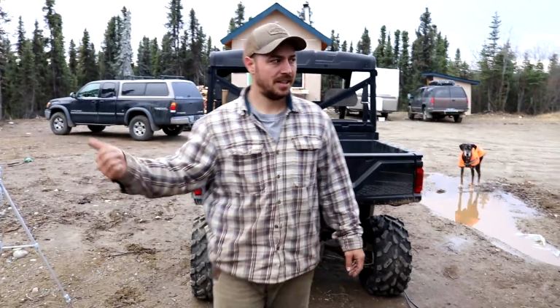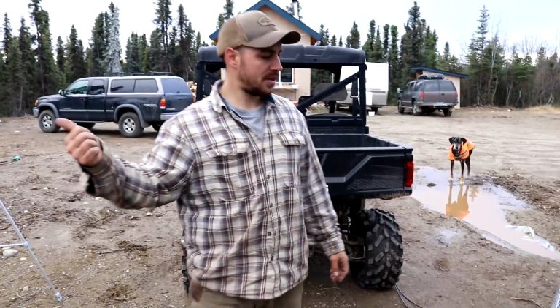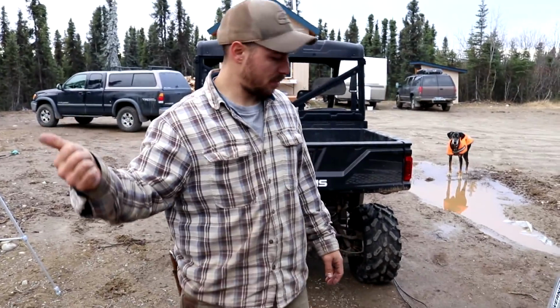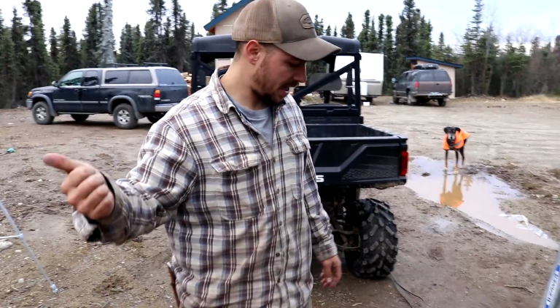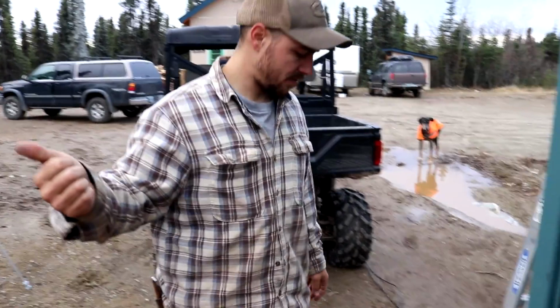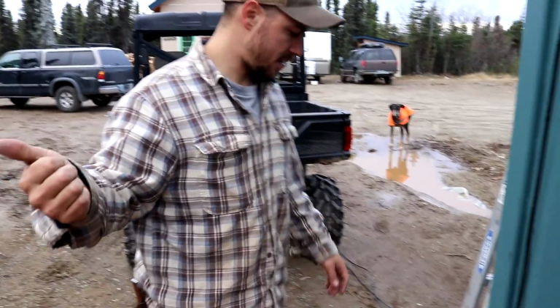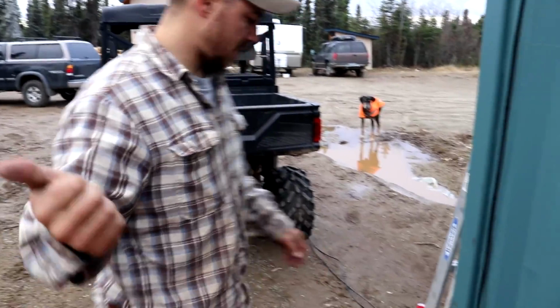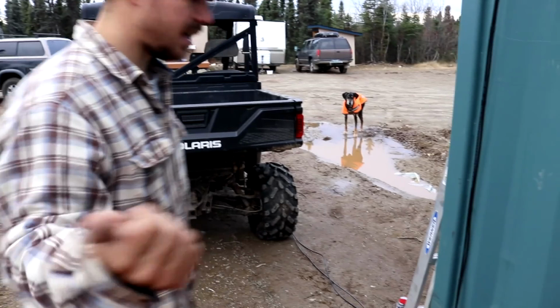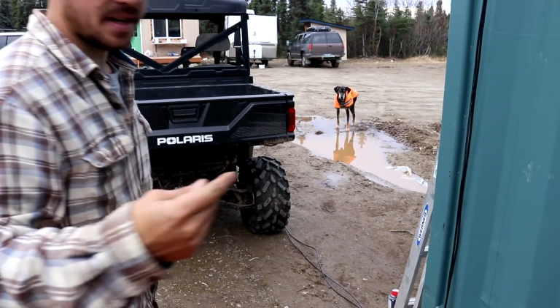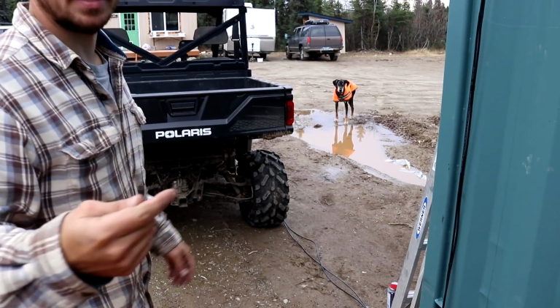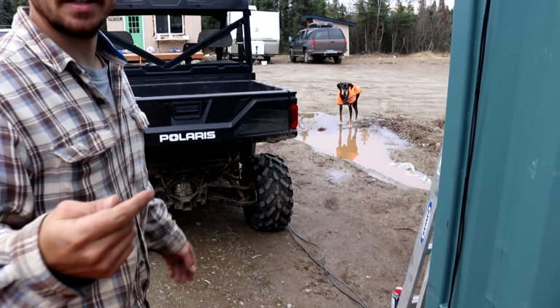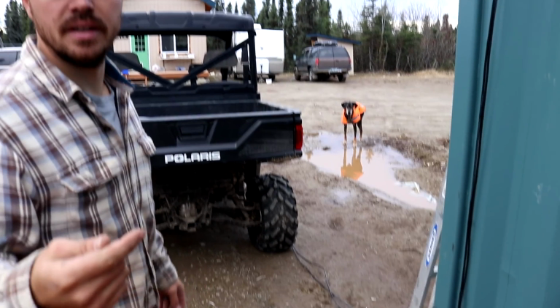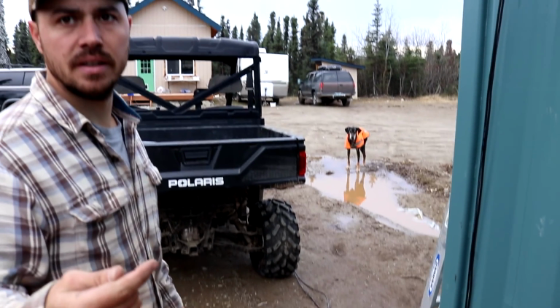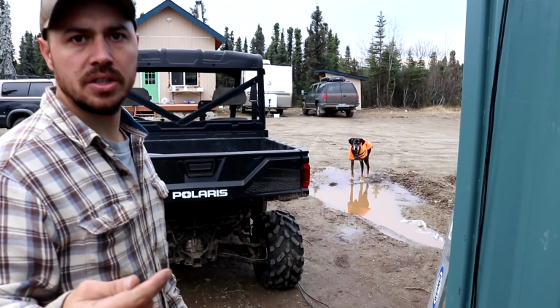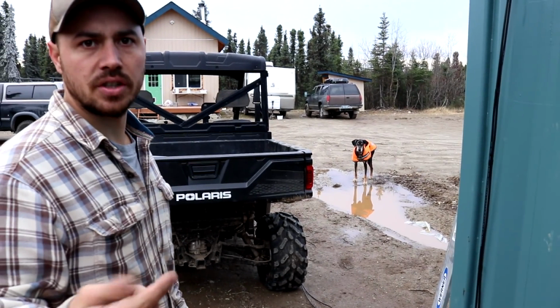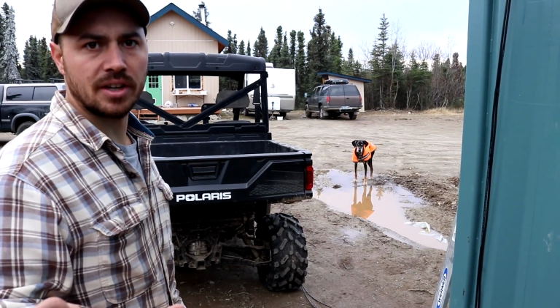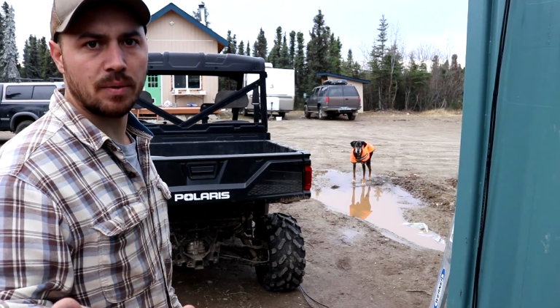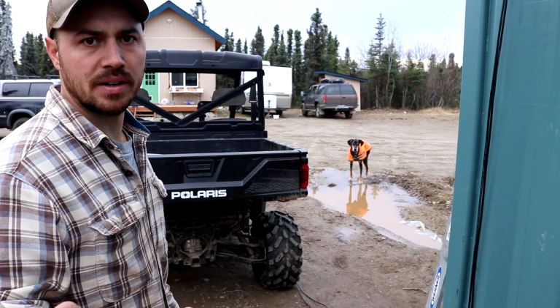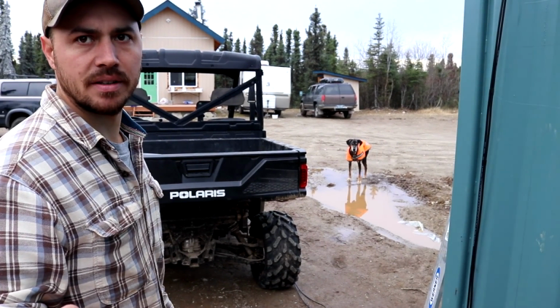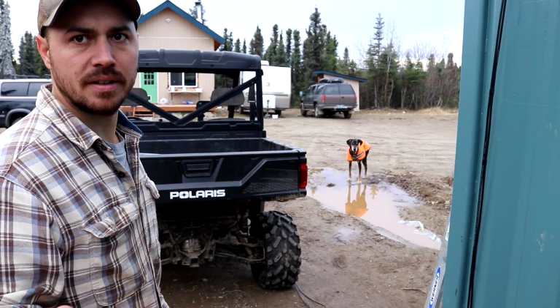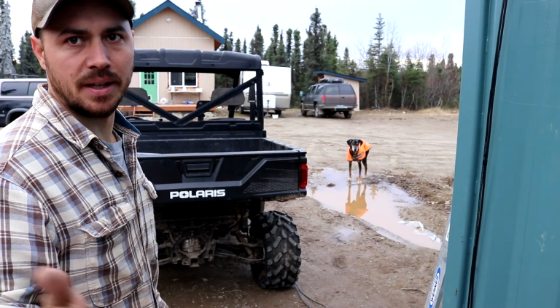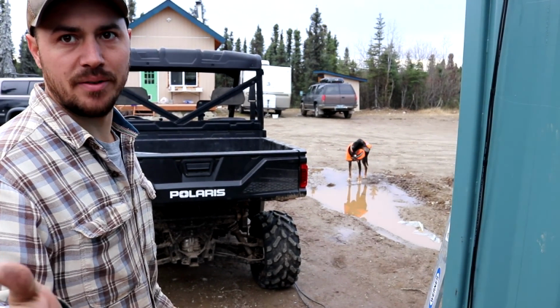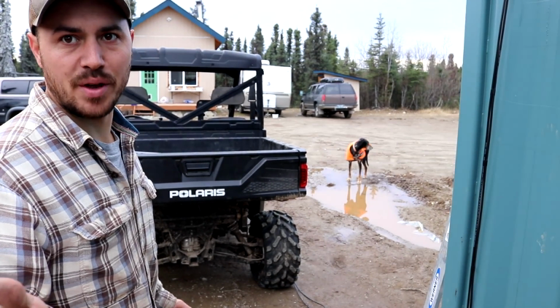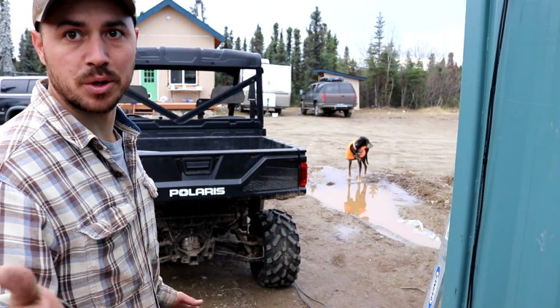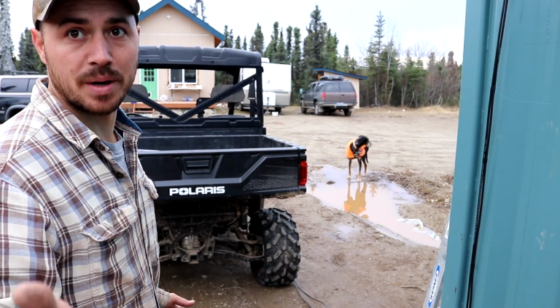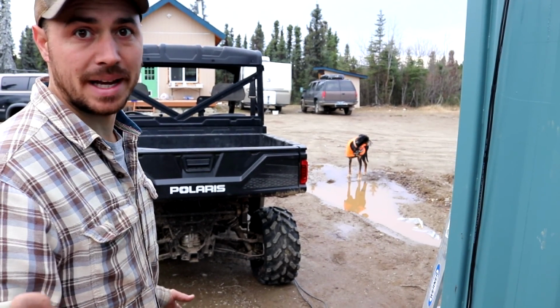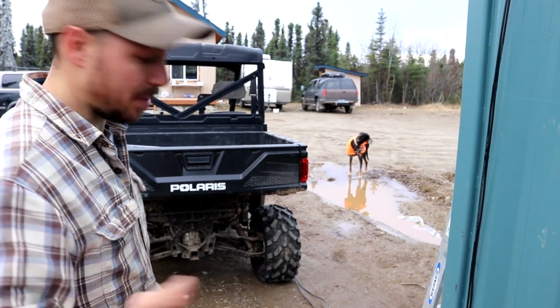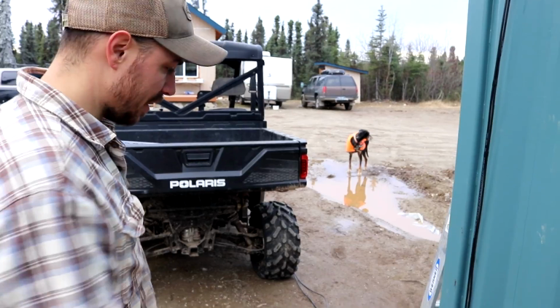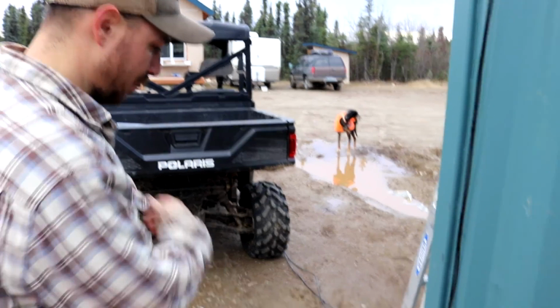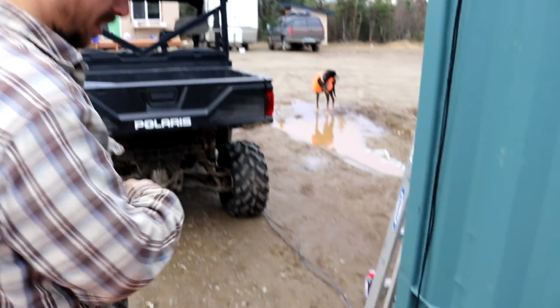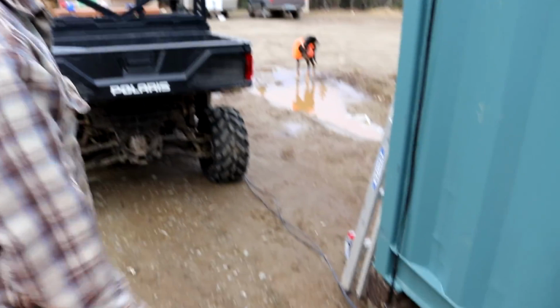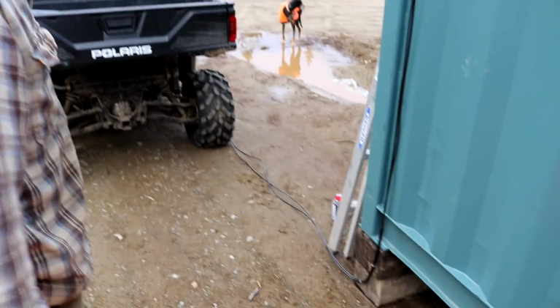I think we're done out here for now. We're going to head inside and try to figure out how to wire it, and then if everything works, we'll come back and bury the cable and call it done.